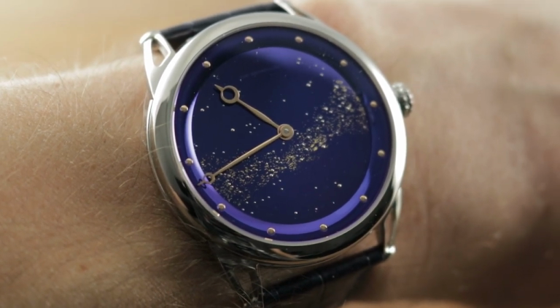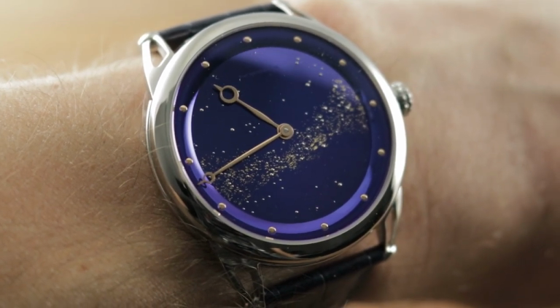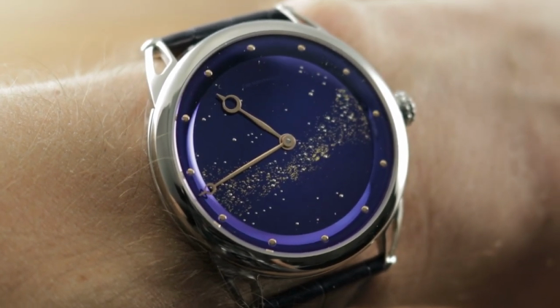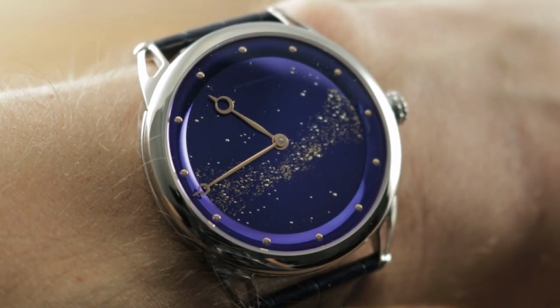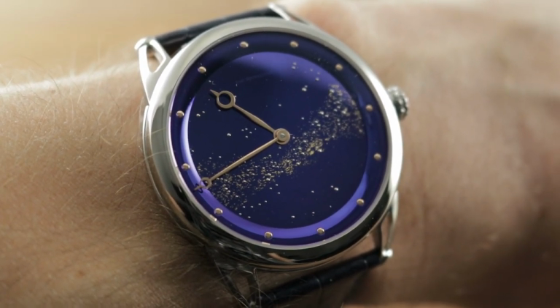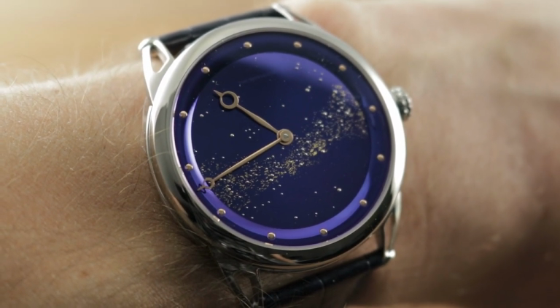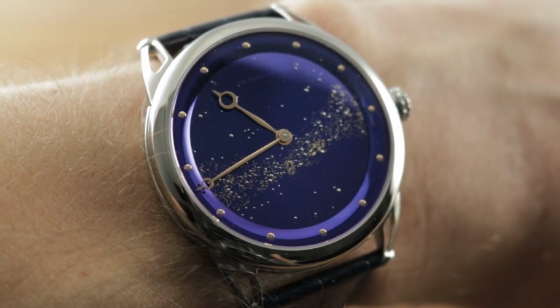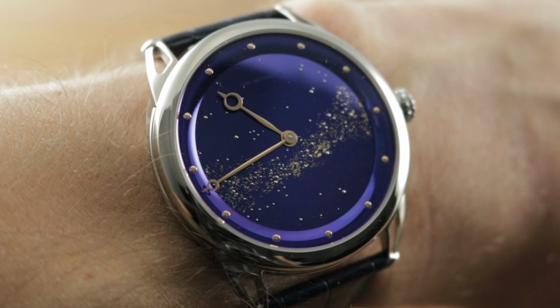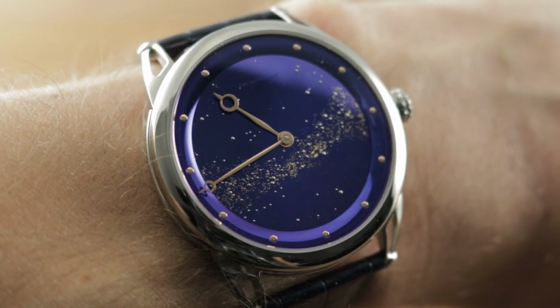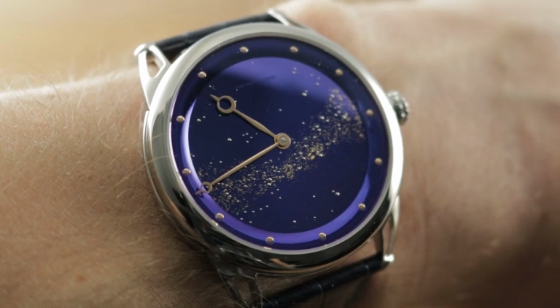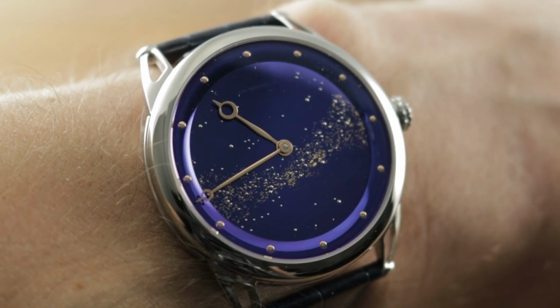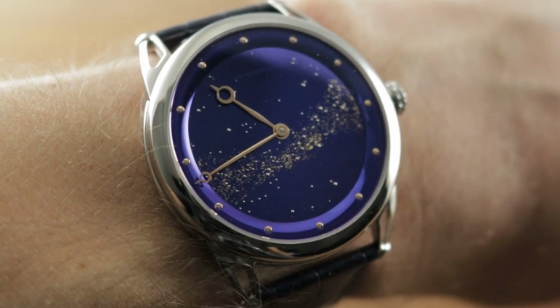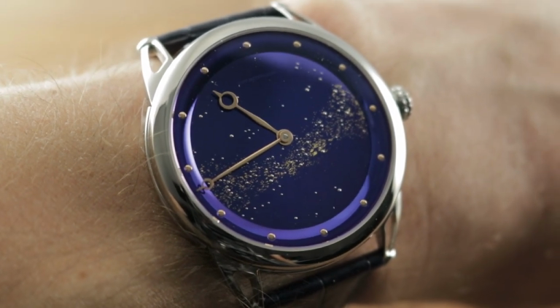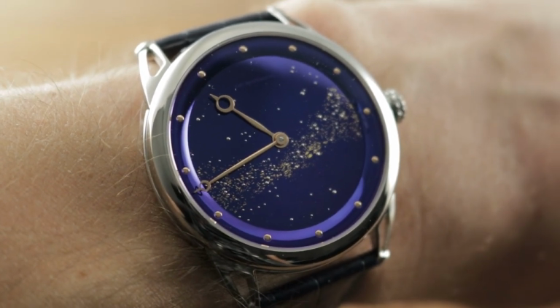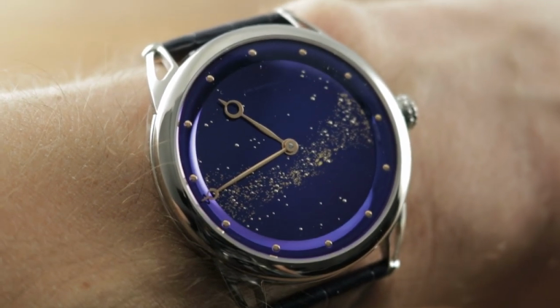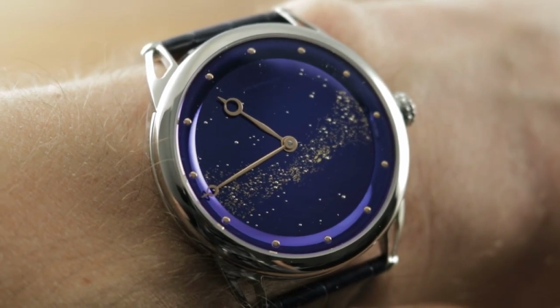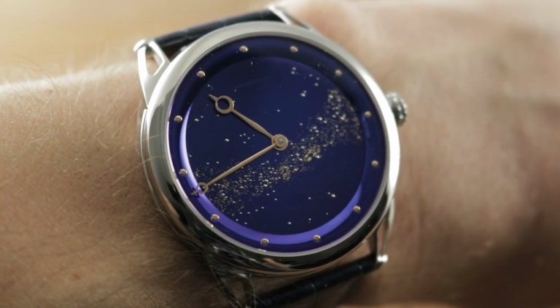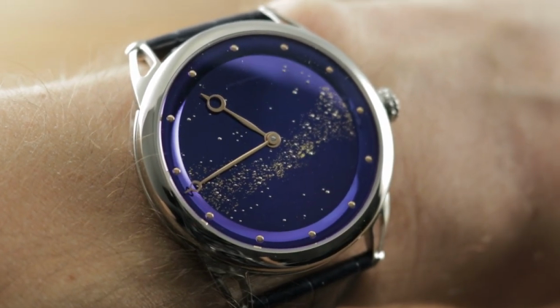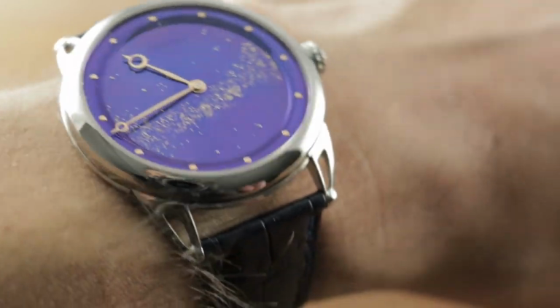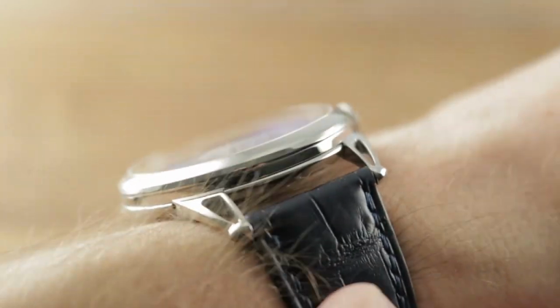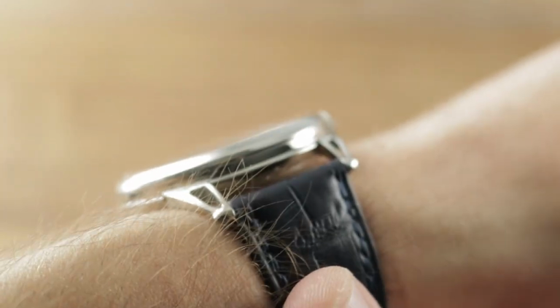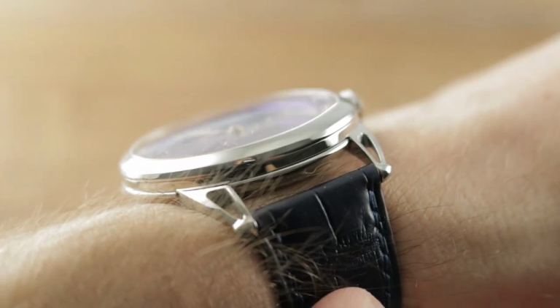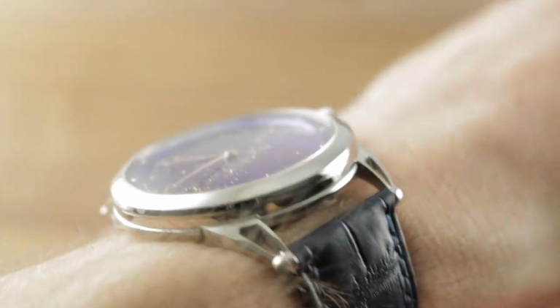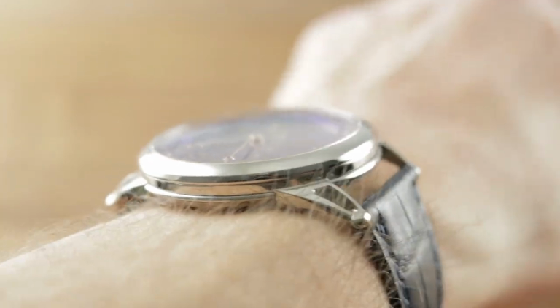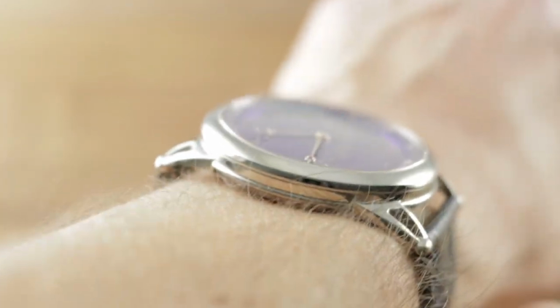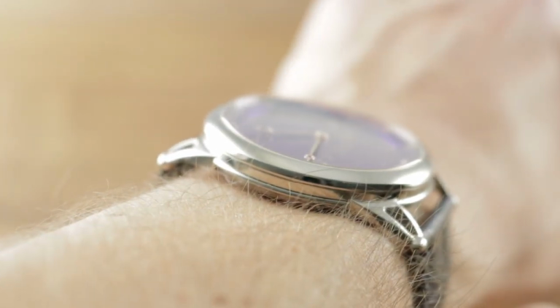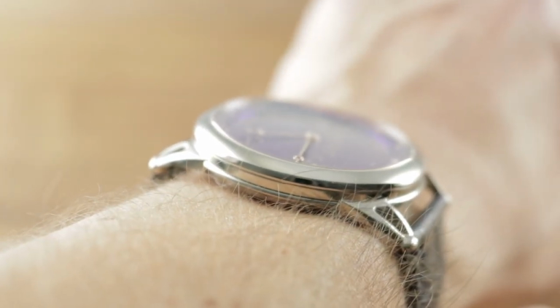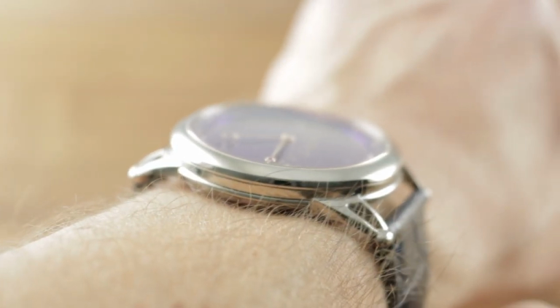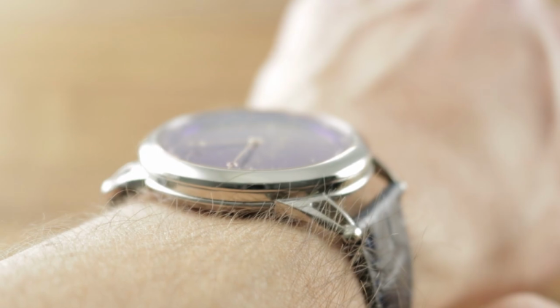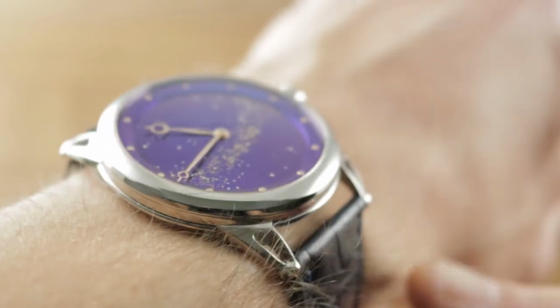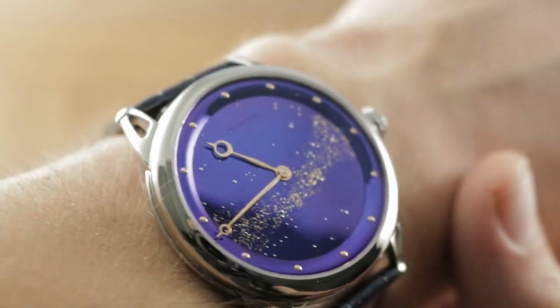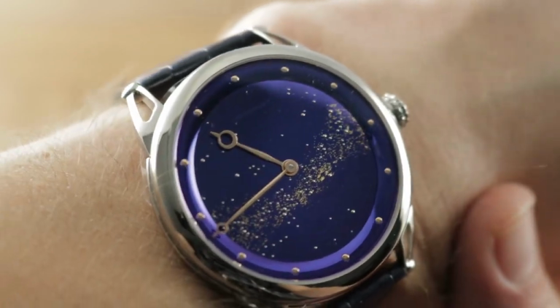And today we're discussing the 5-piece limited edition 2019 De Betune DB25 Starivarius, a special series in grade 5 titanium, which is more scratch resistant than stainless steel and lighter than stainless steel.